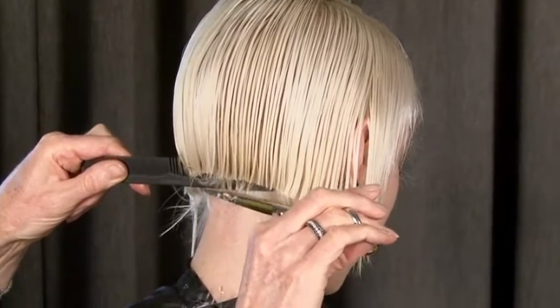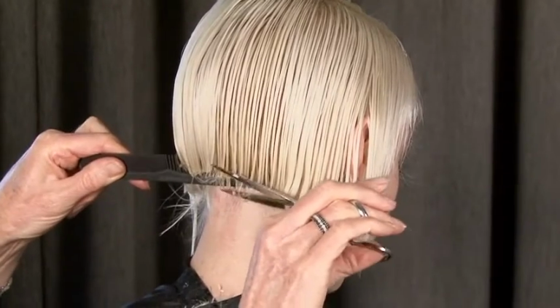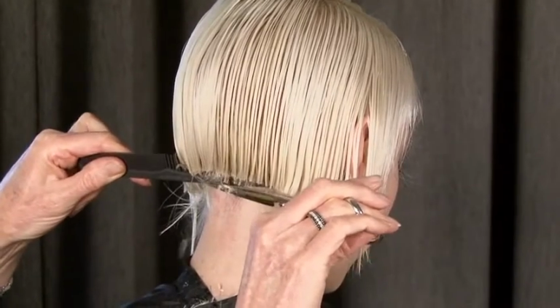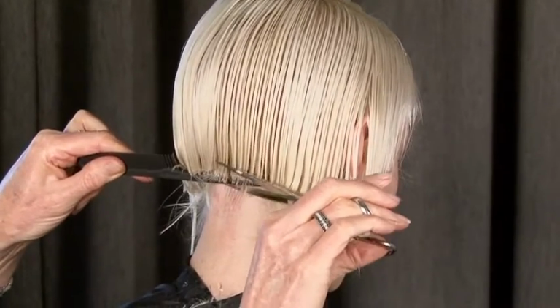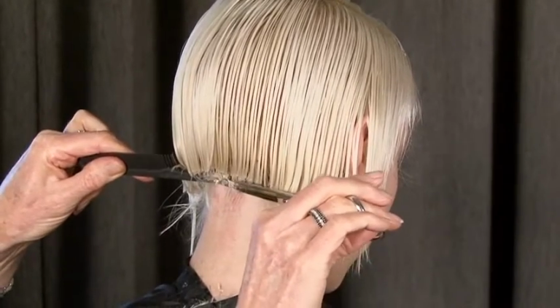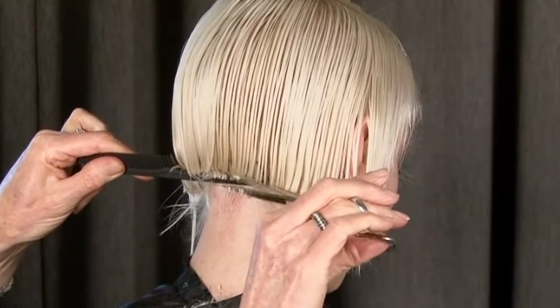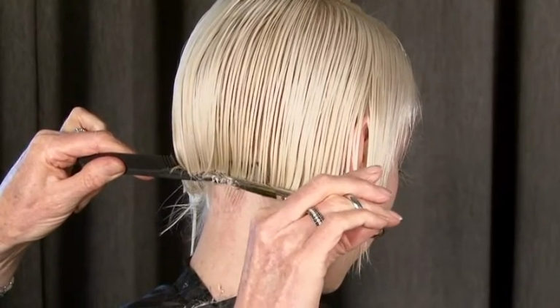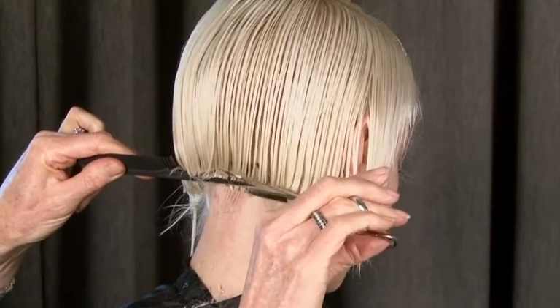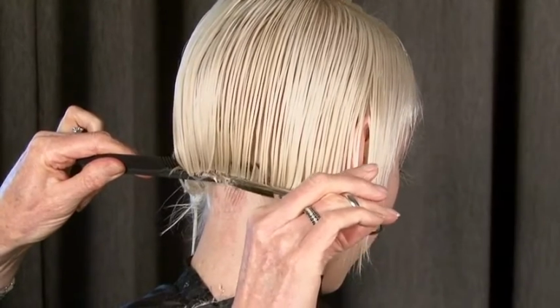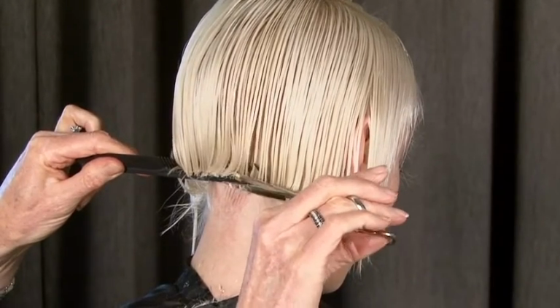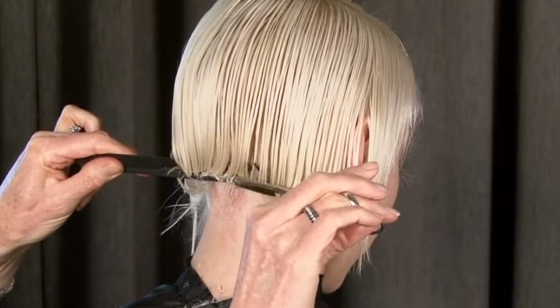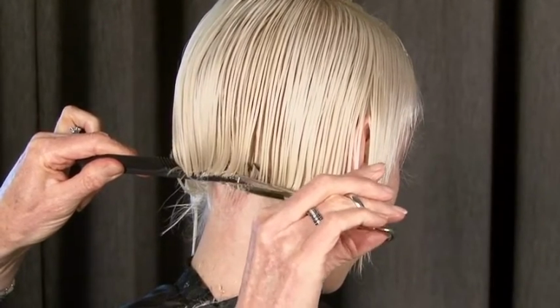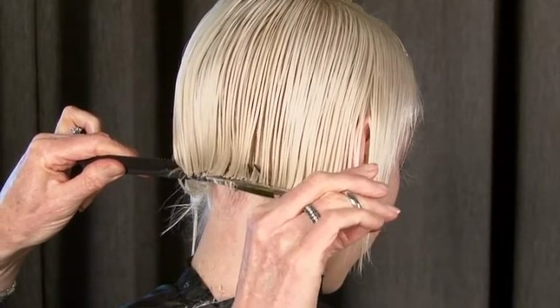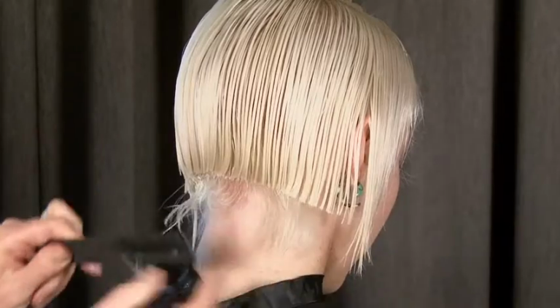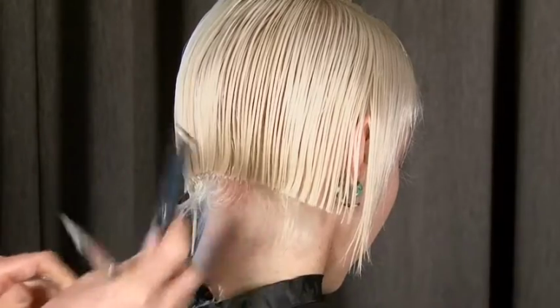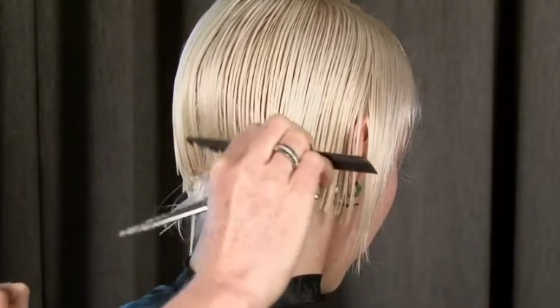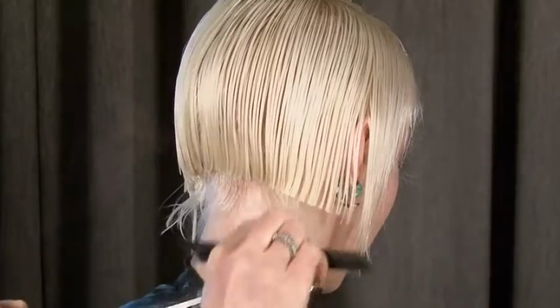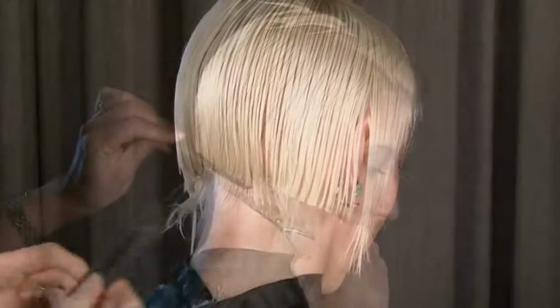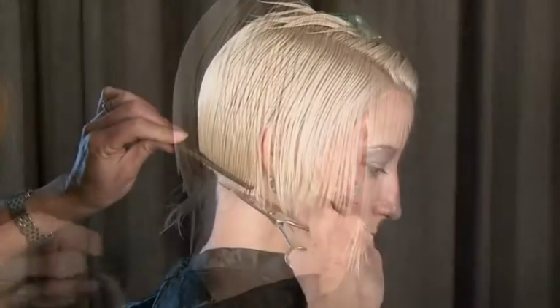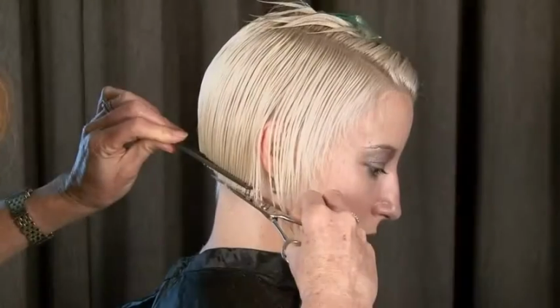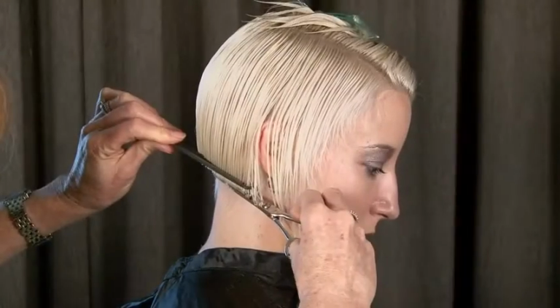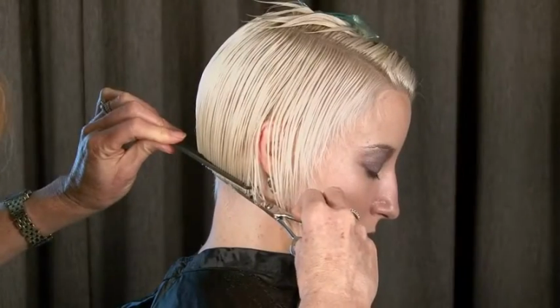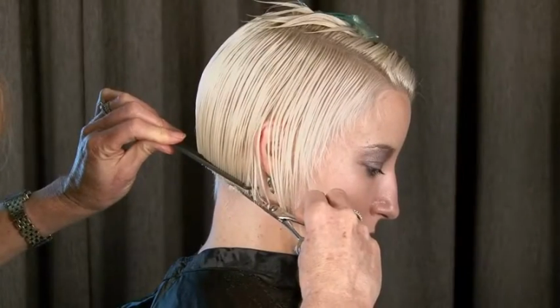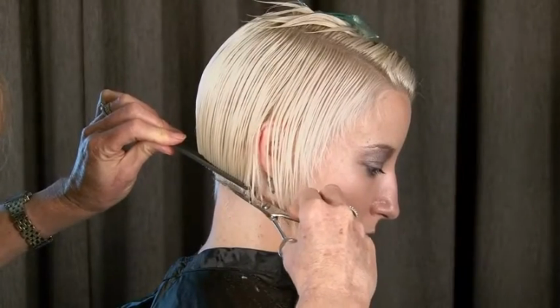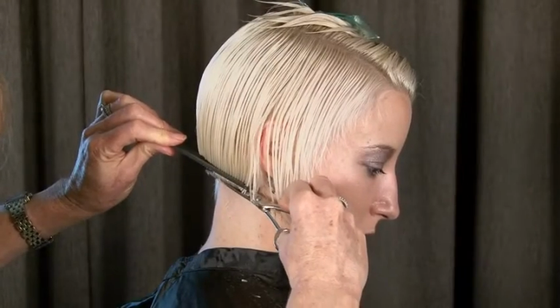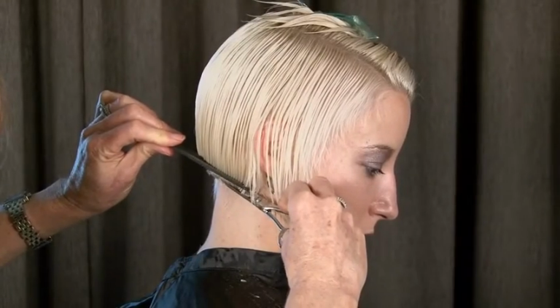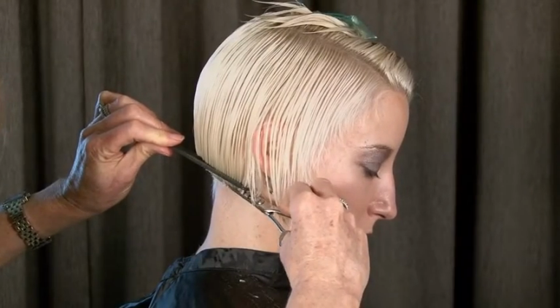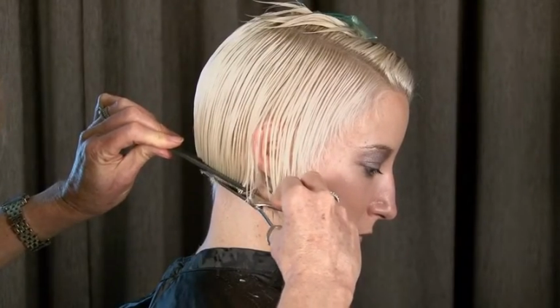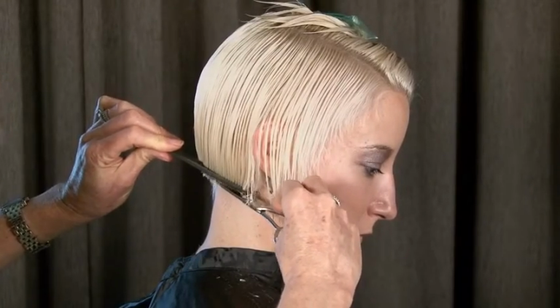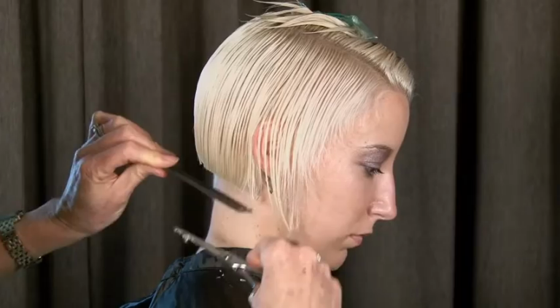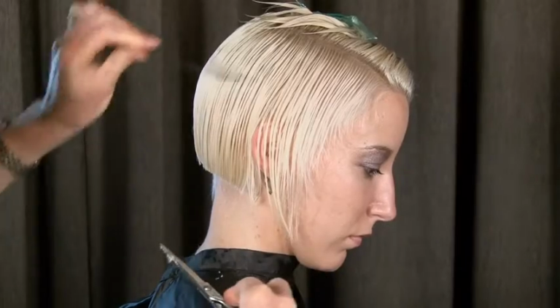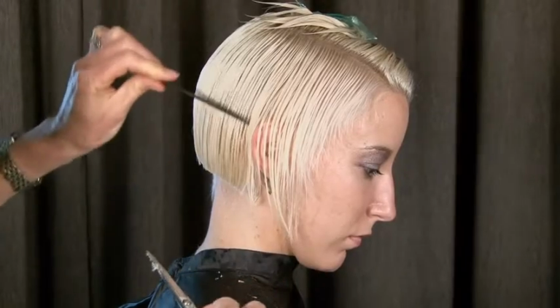Notice I turned my comb around so that I make it nice and snug. I did the scissor over comb all the way through the nape of the neck, and here you can see I'm cleaning up this really lovely line.